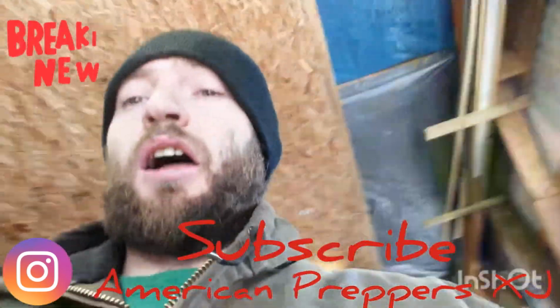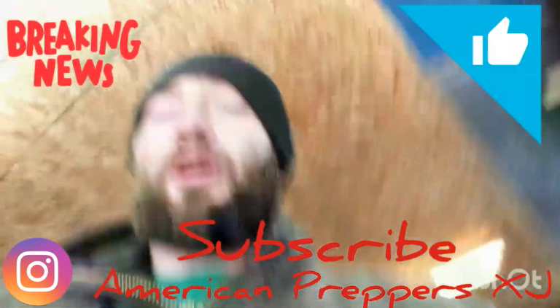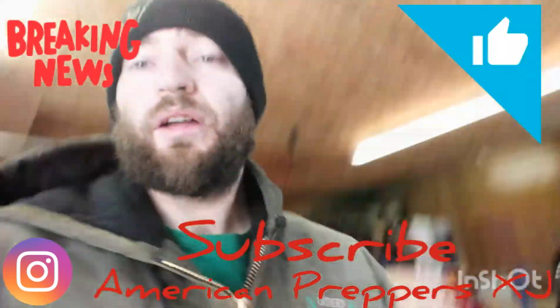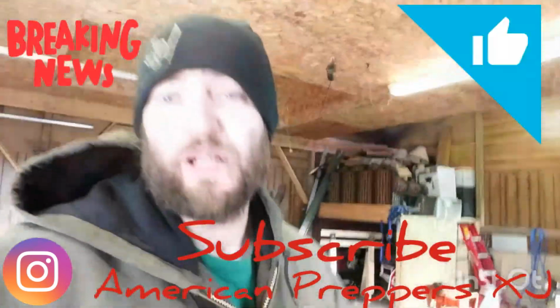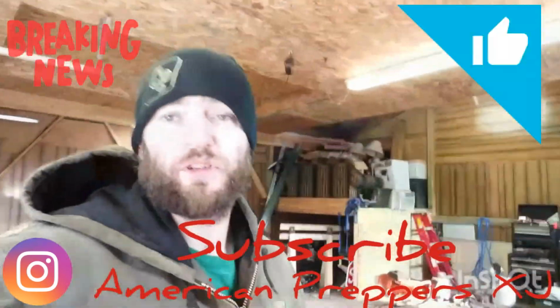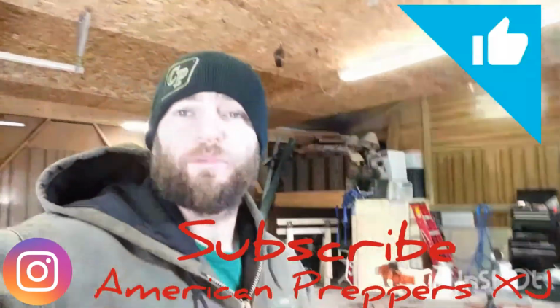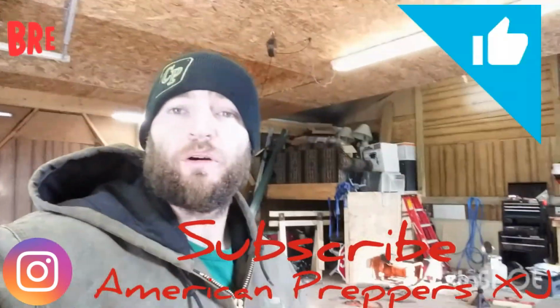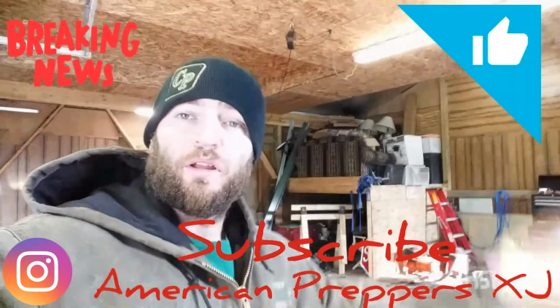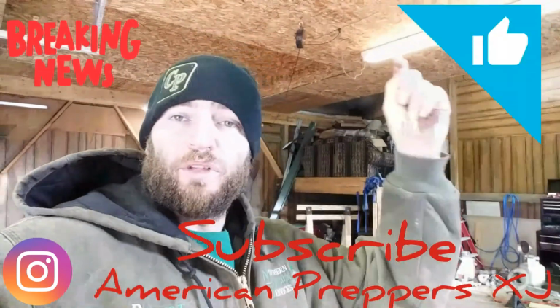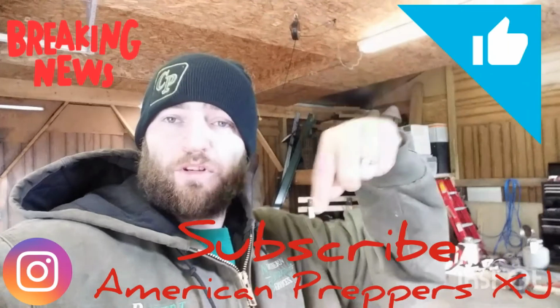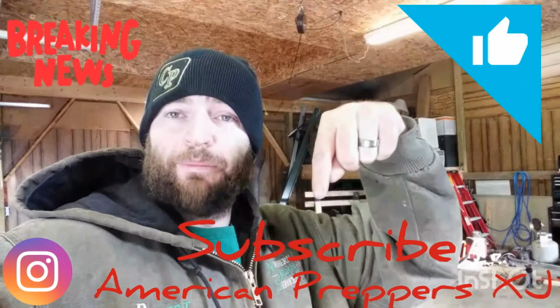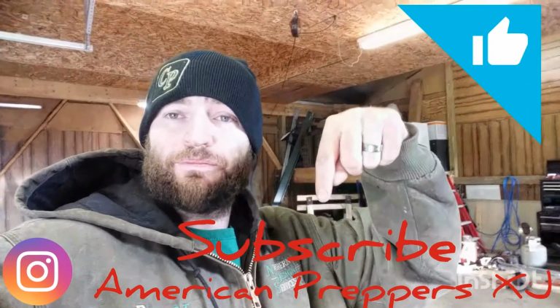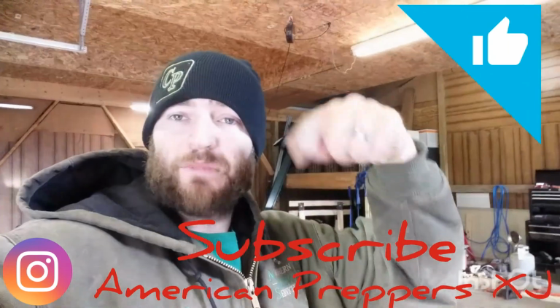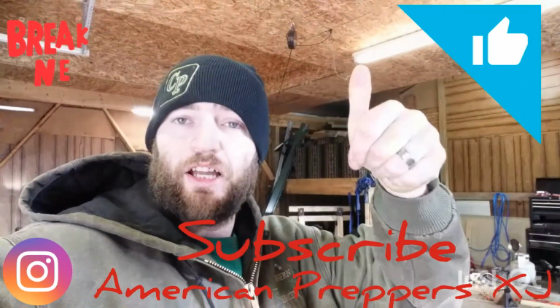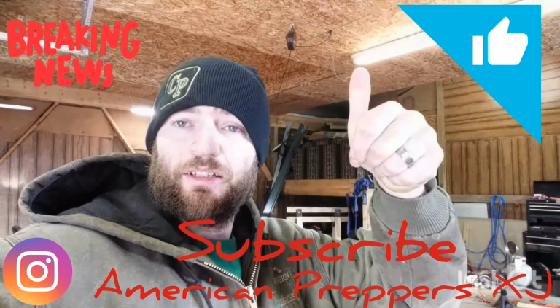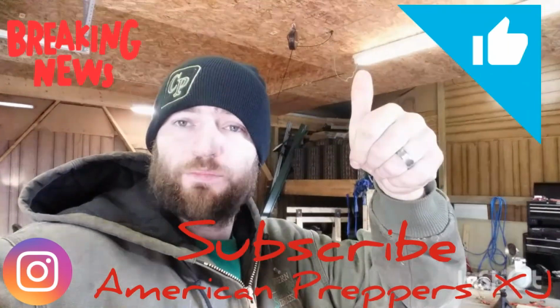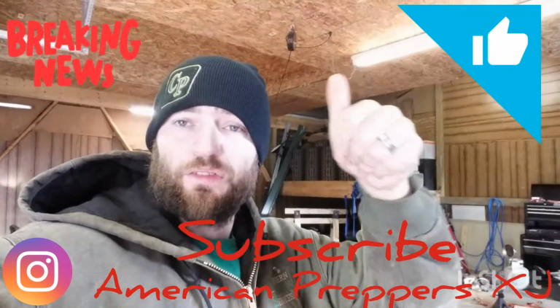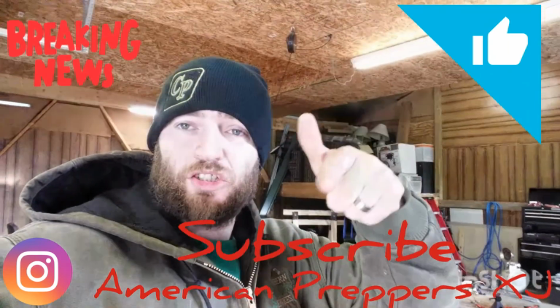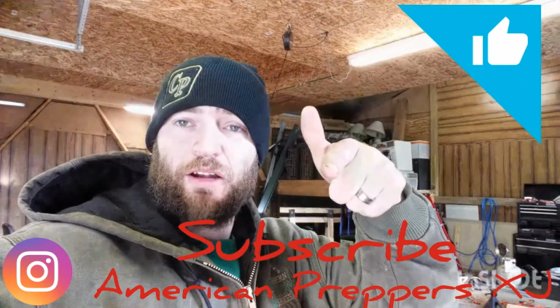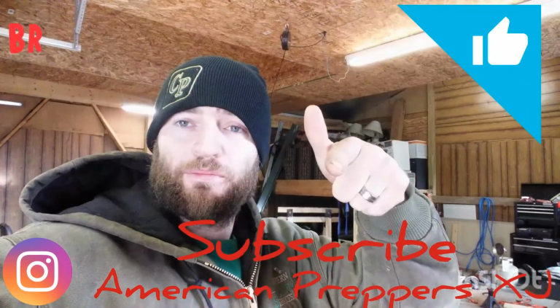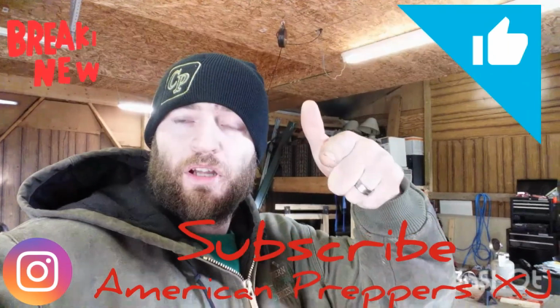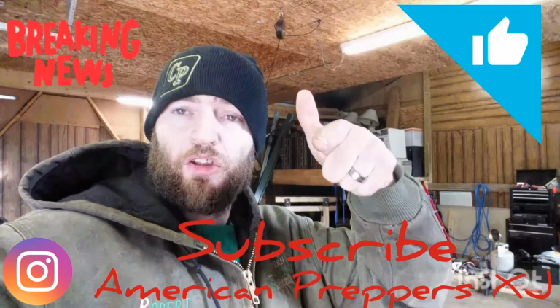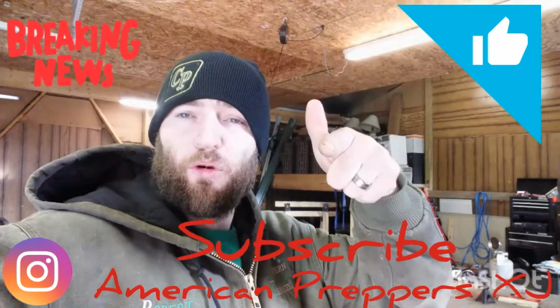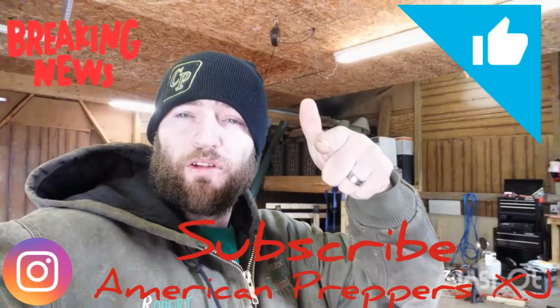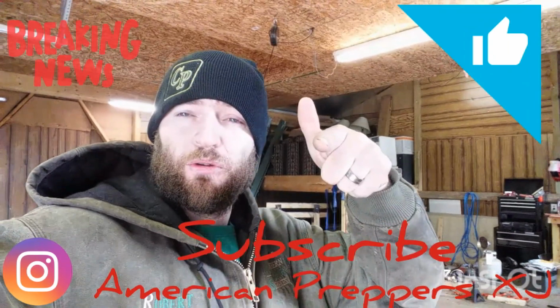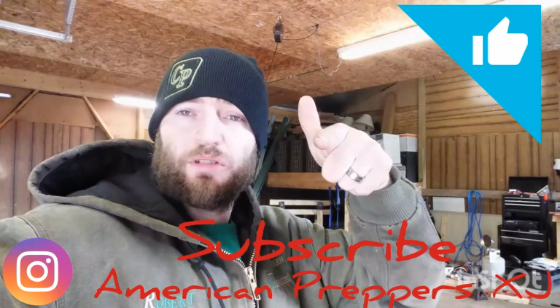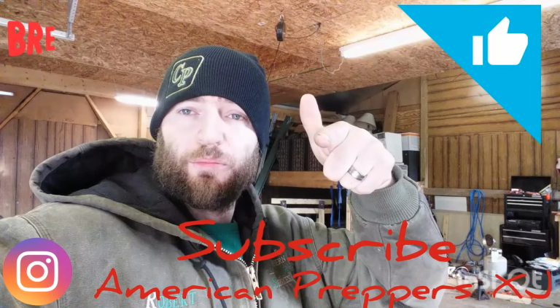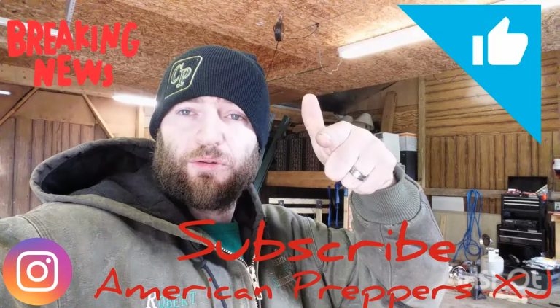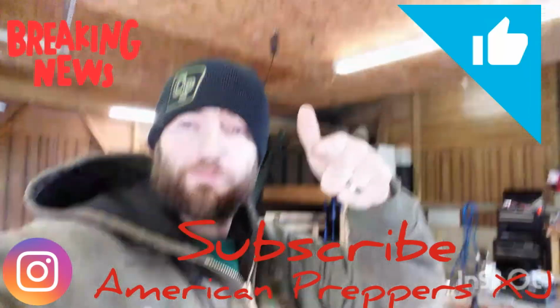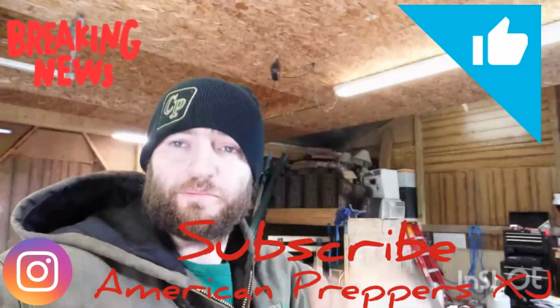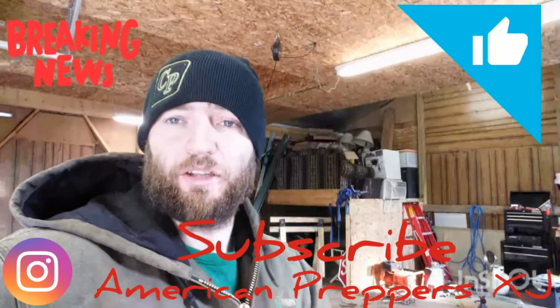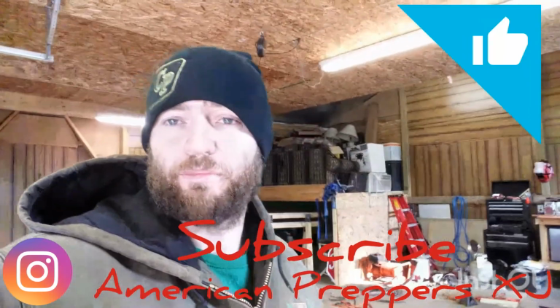Please subscribe and like if you like this channel. There will be more videos coming soon. Thank you. Bye.